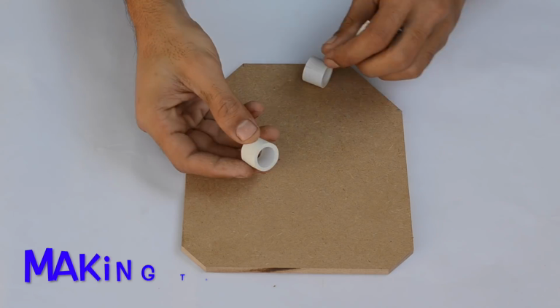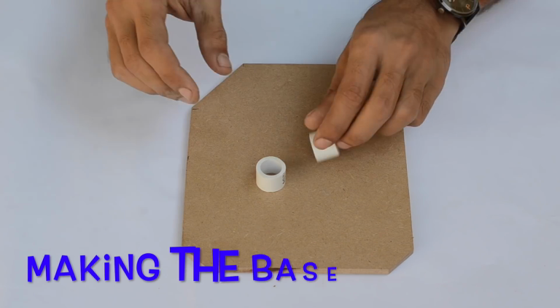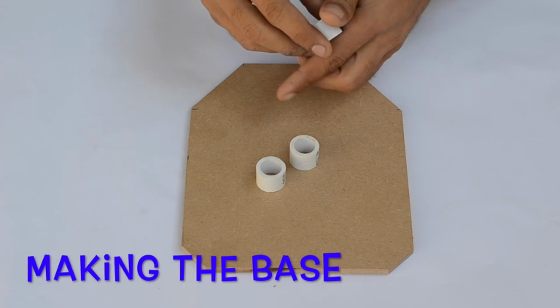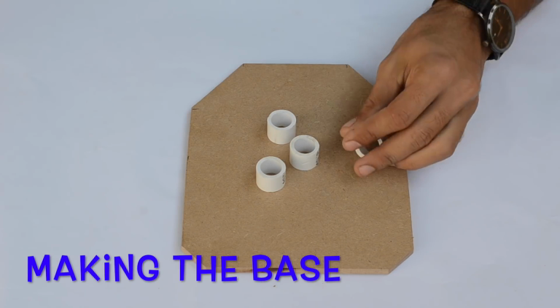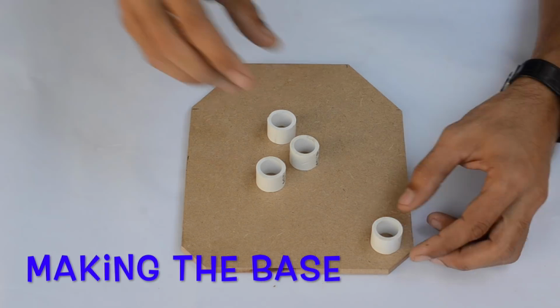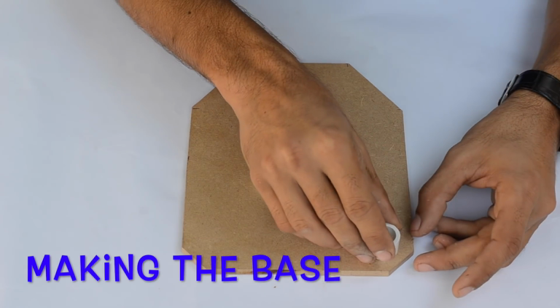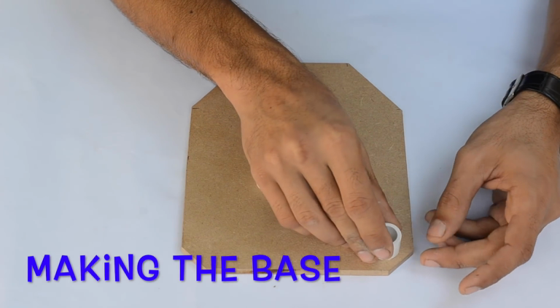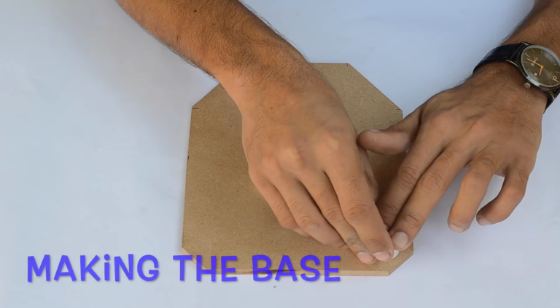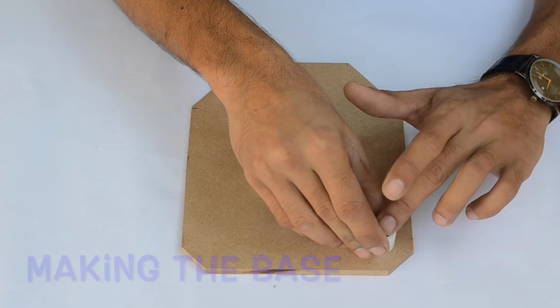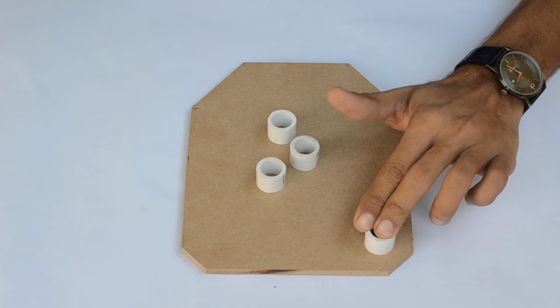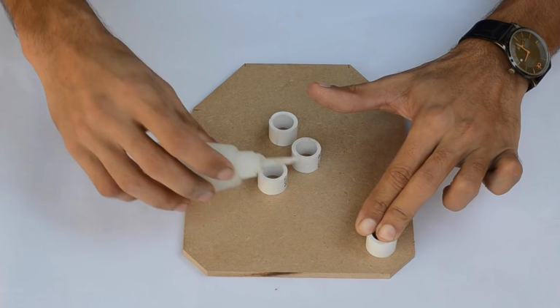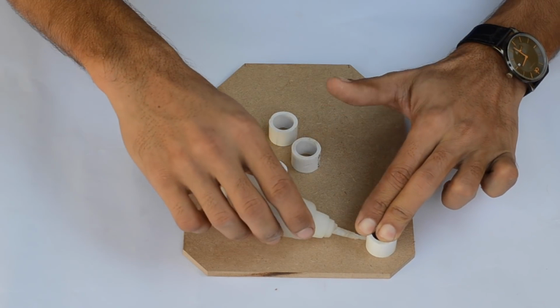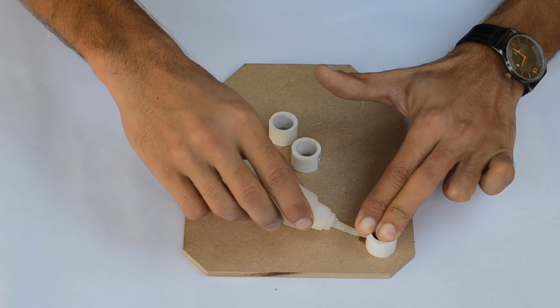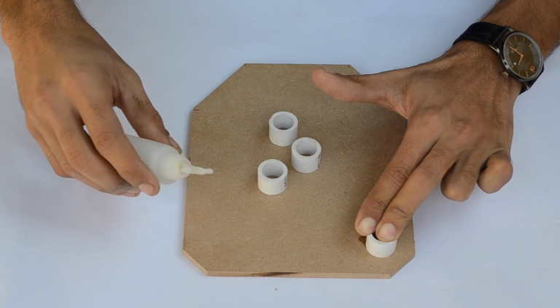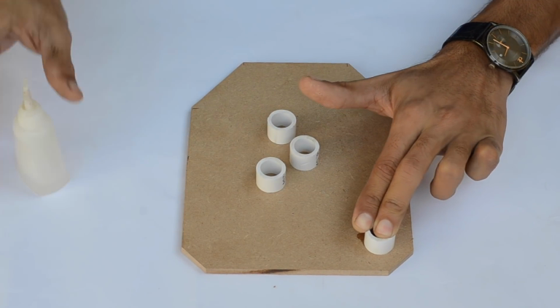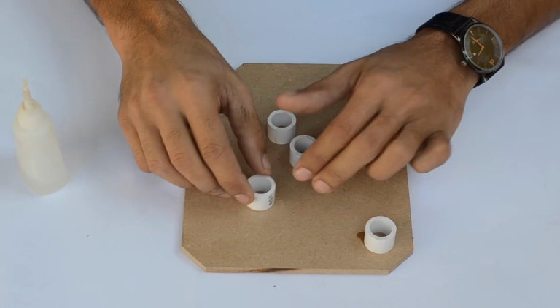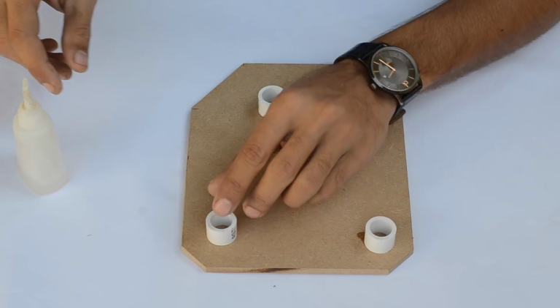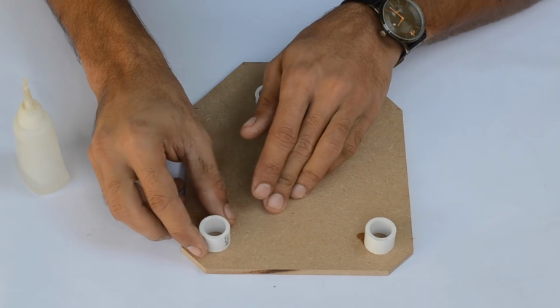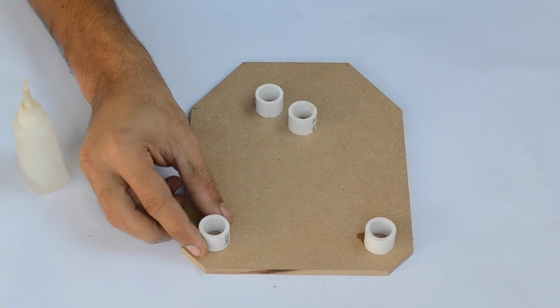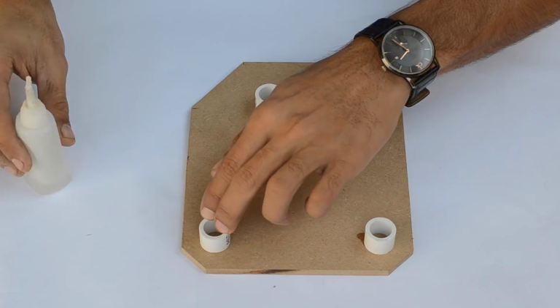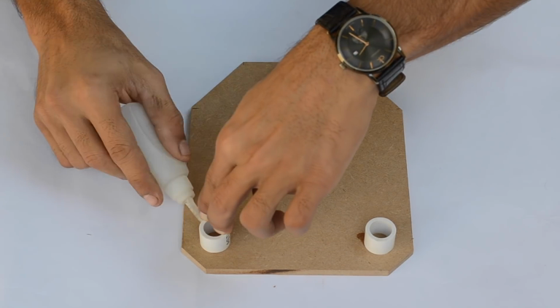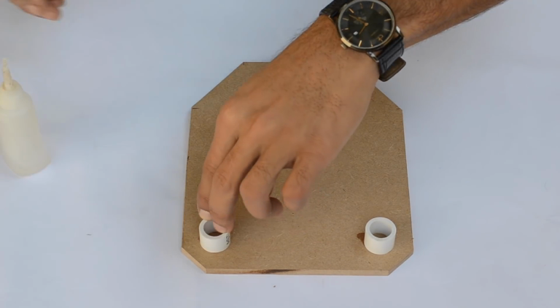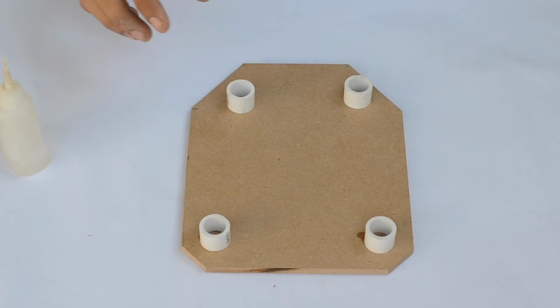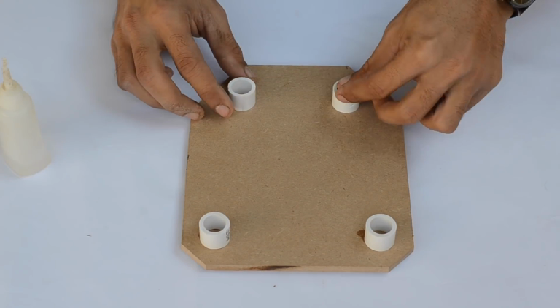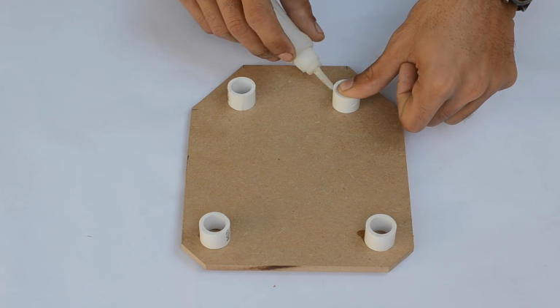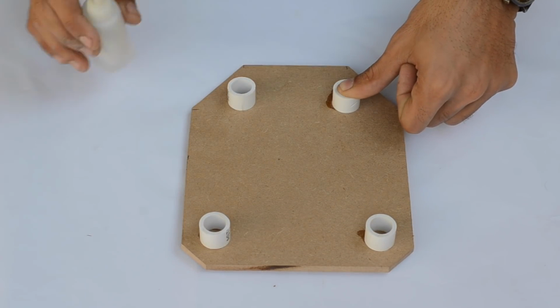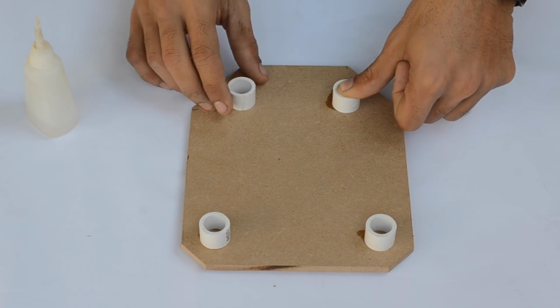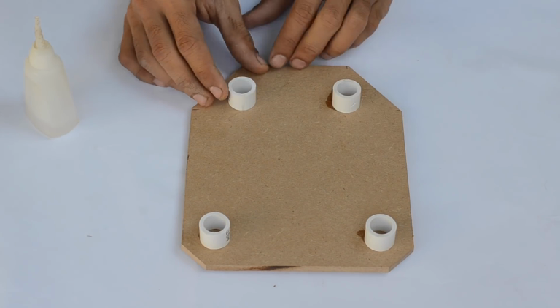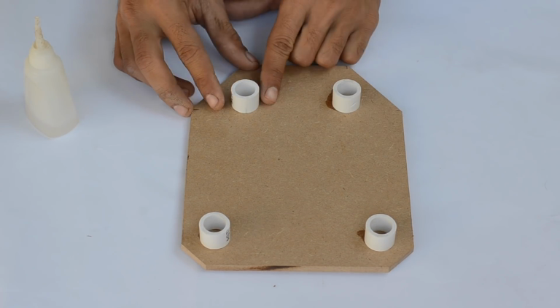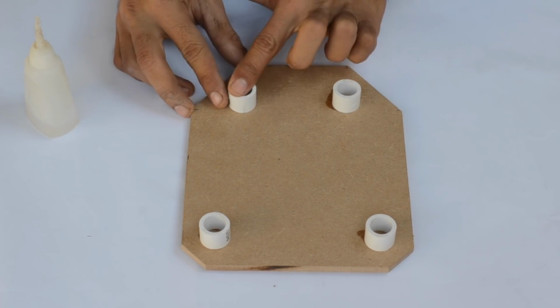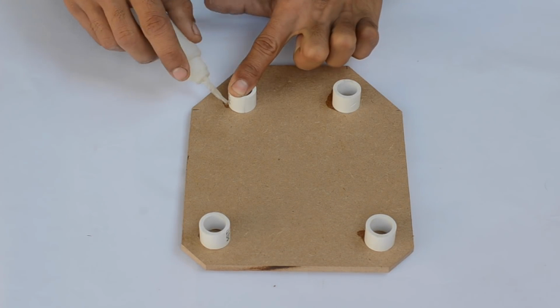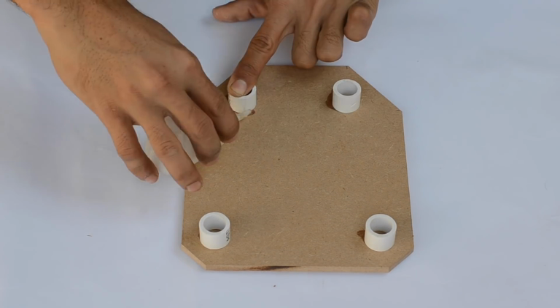First of all, we are going to build the base for the drill press, which constitutes a large piece of MDF and some small two centimeter long UPVC pipe.